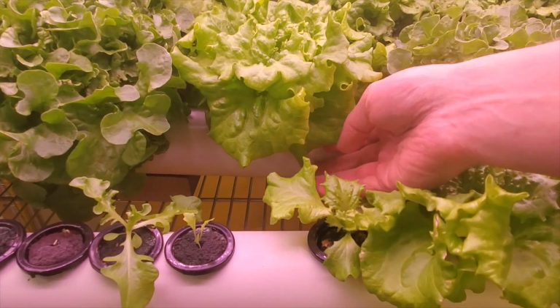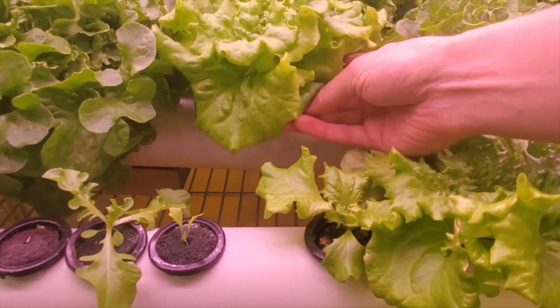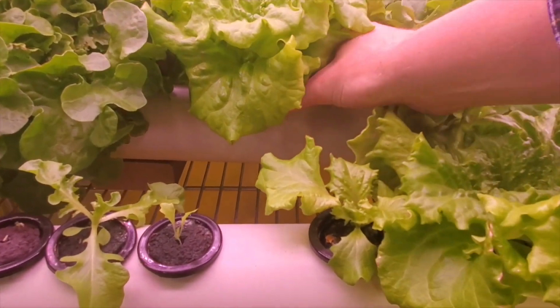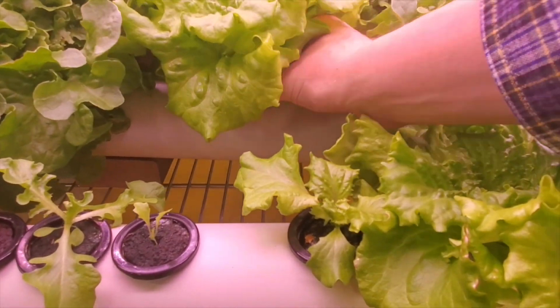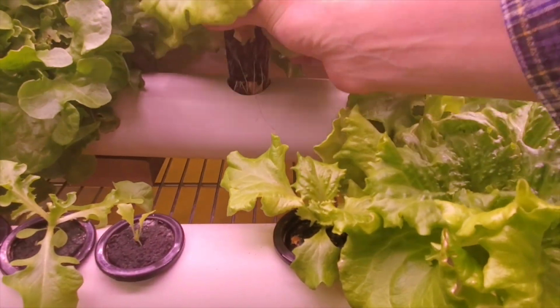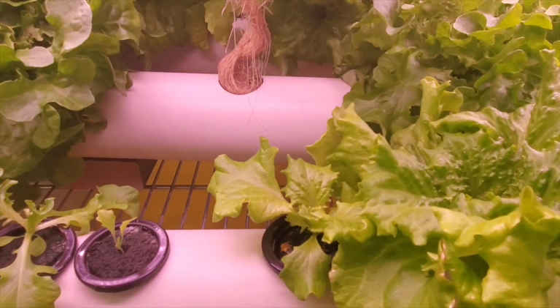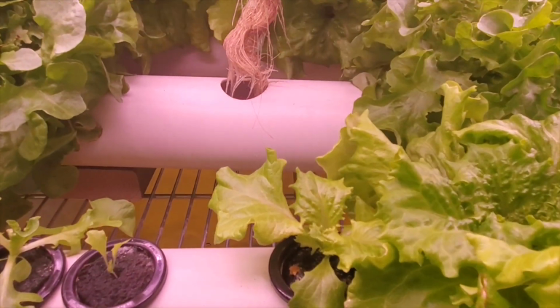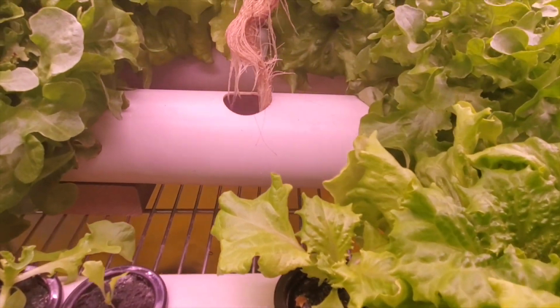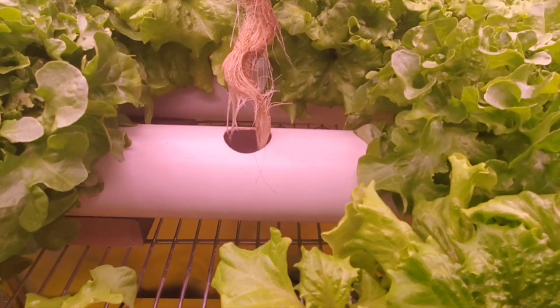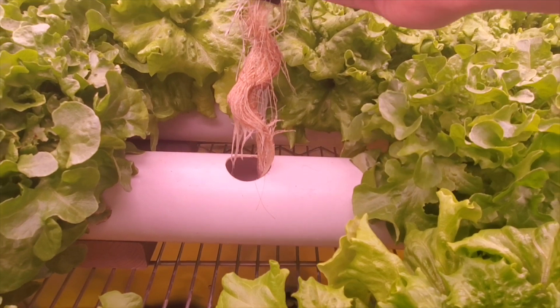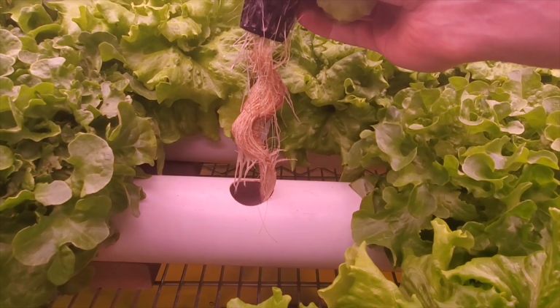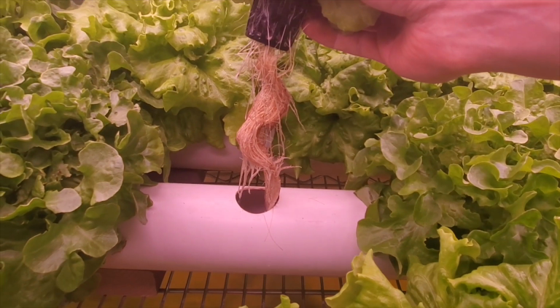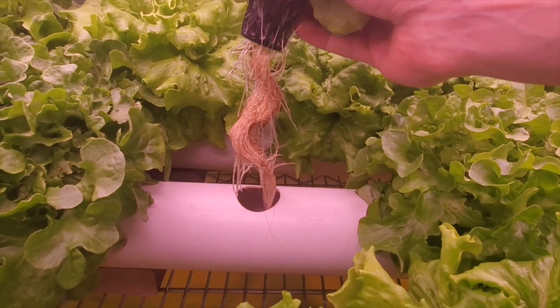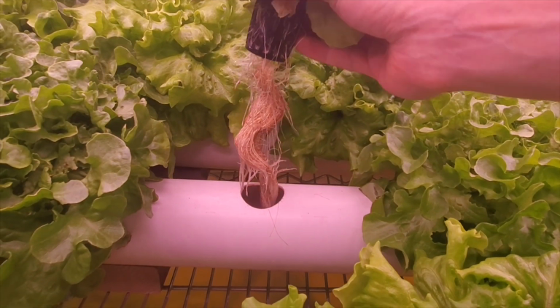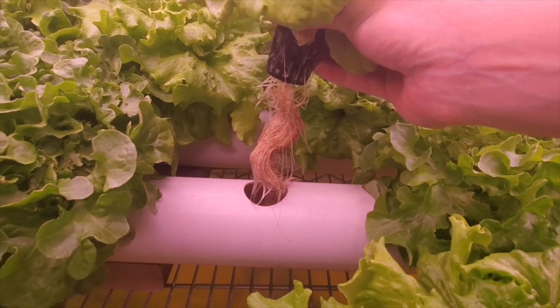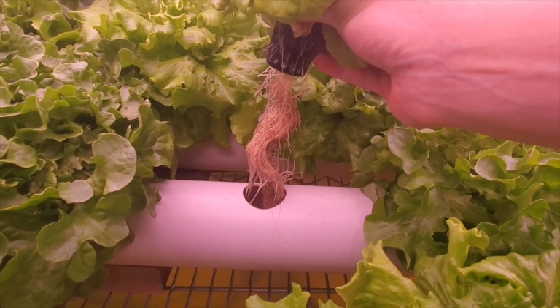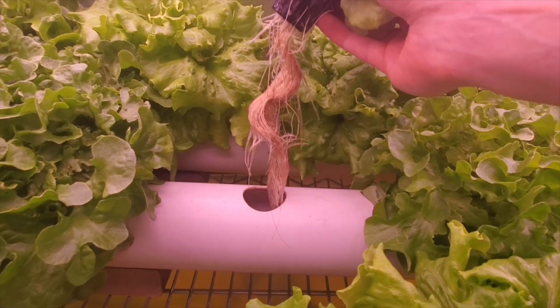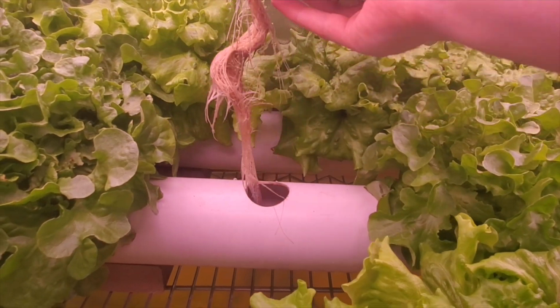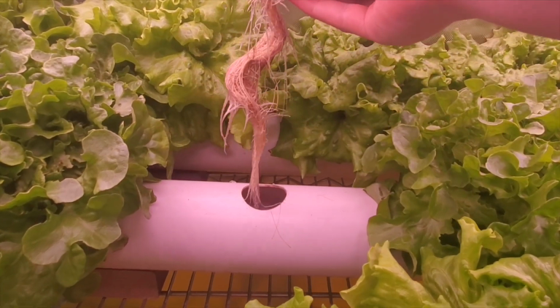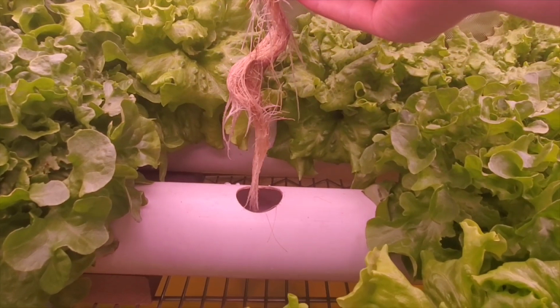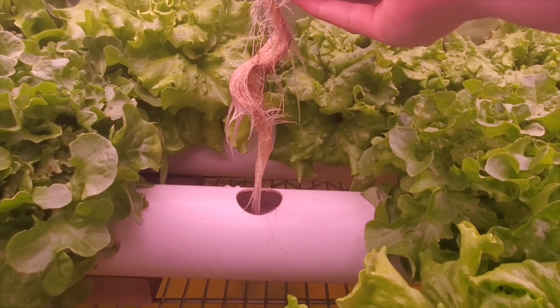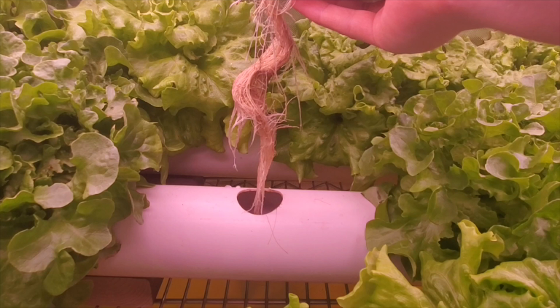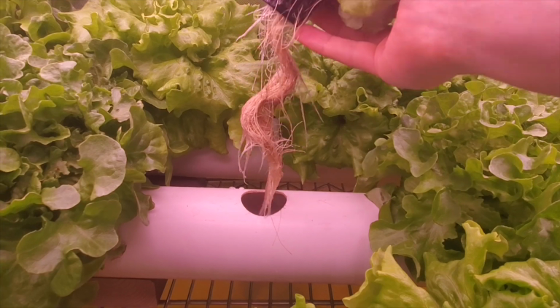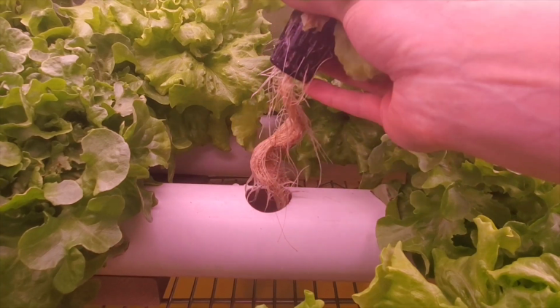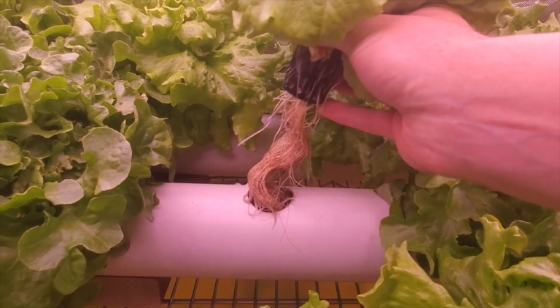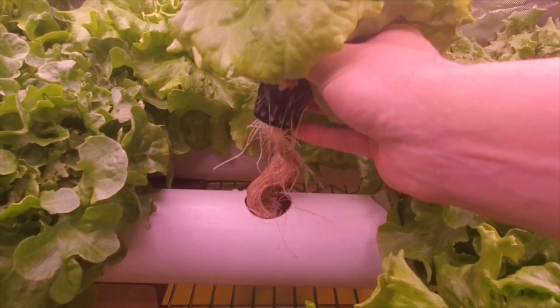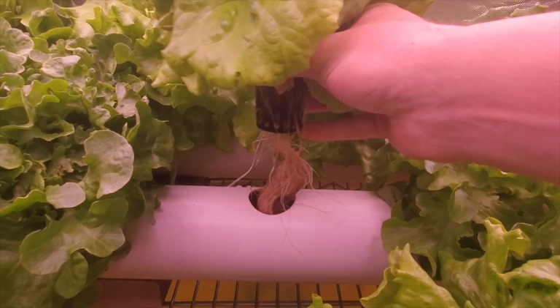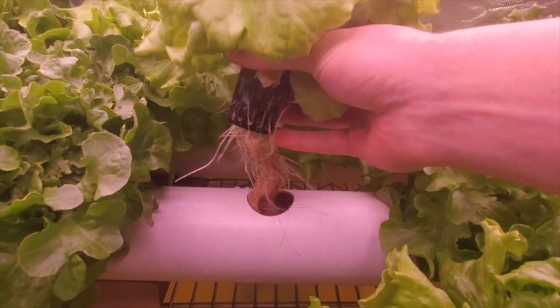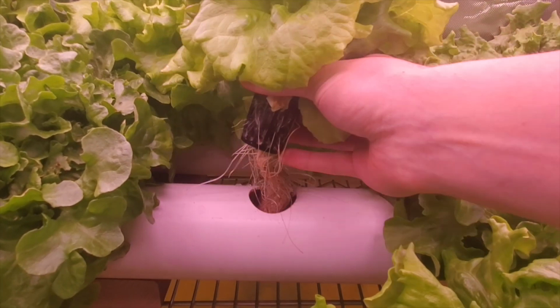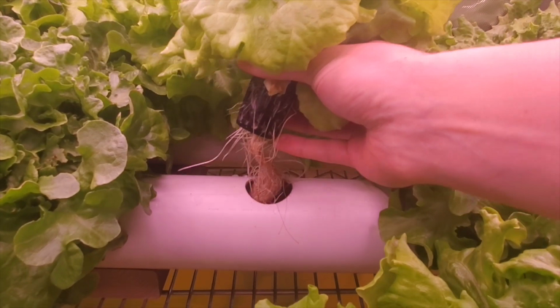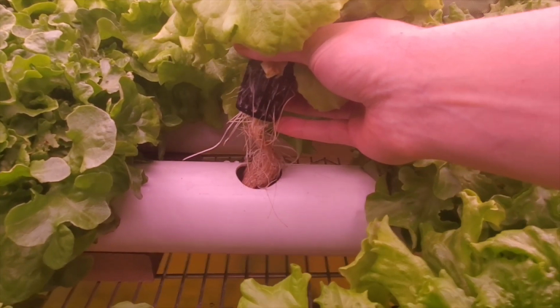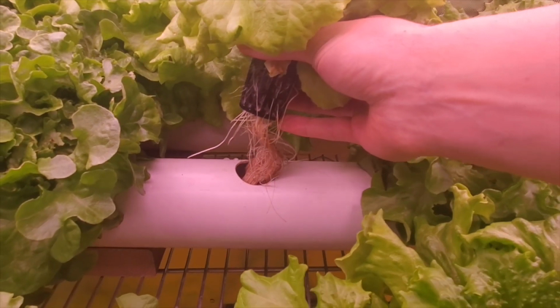Here, I'll show you what one of them looks like. Got roots that reach all the way down to the bottom of the channel and are pulling up water and nutrients from the bottom of the rail.